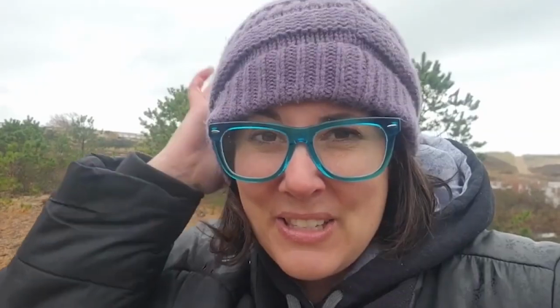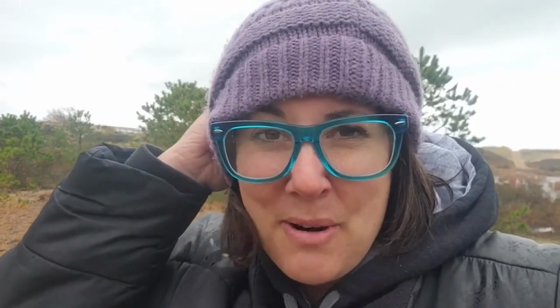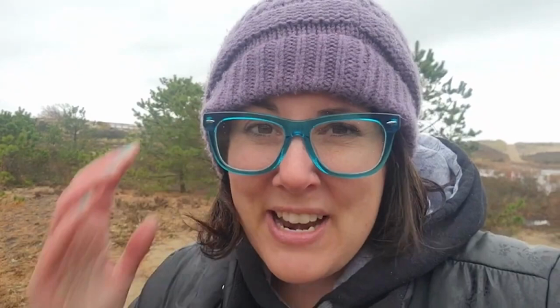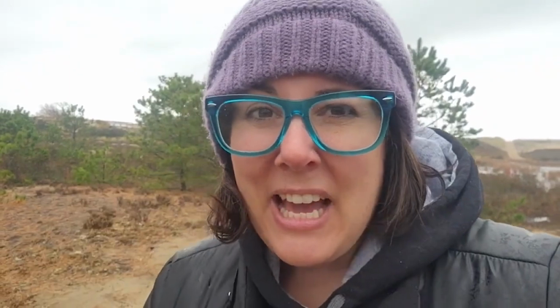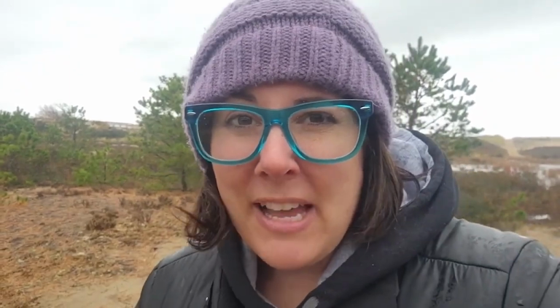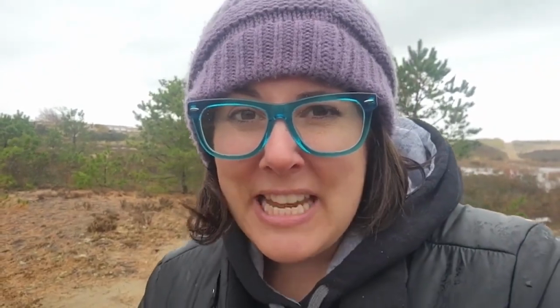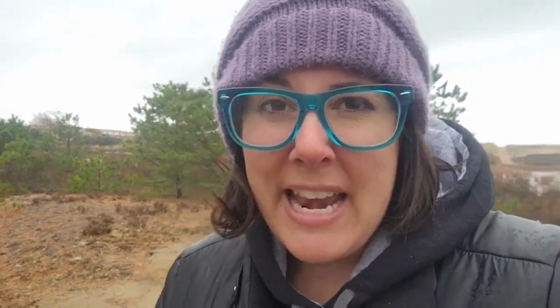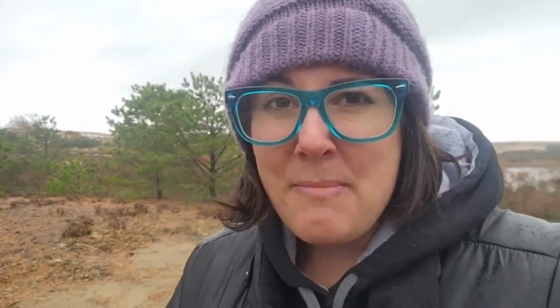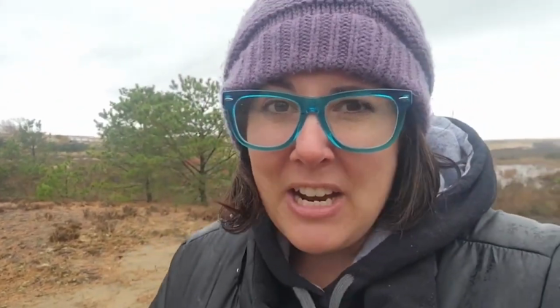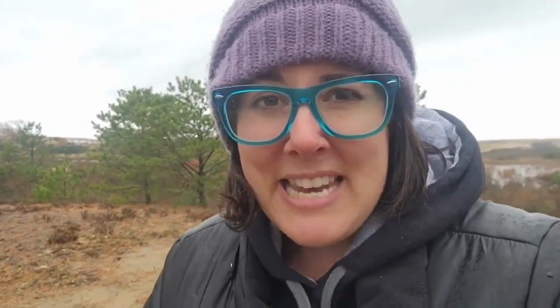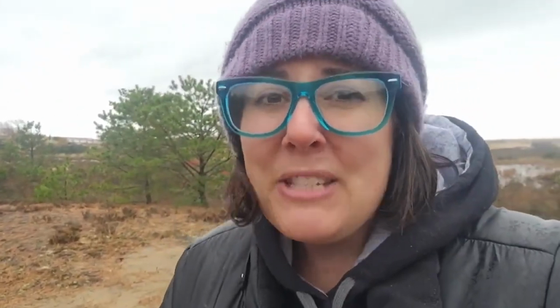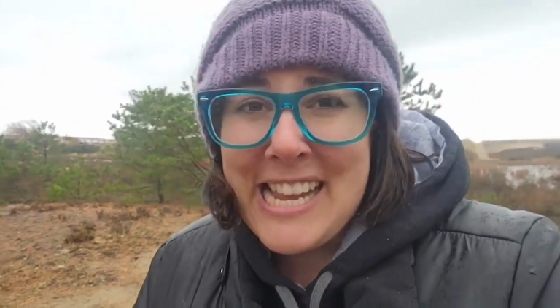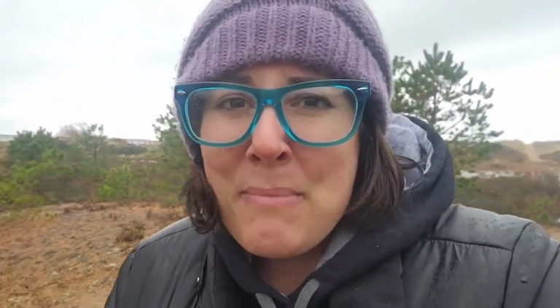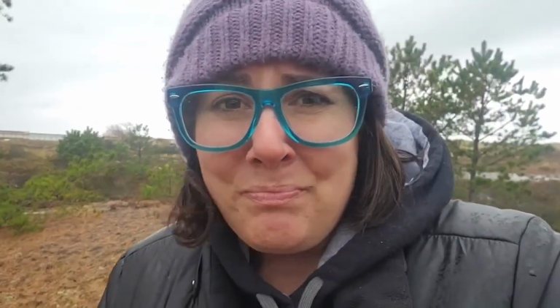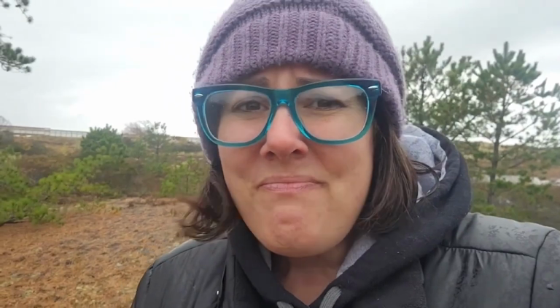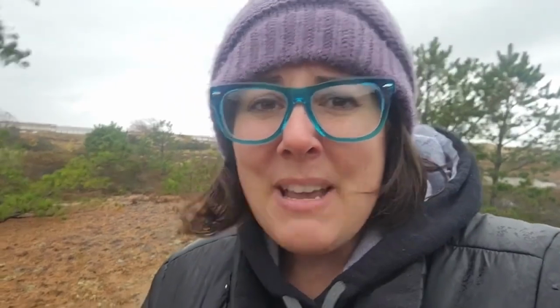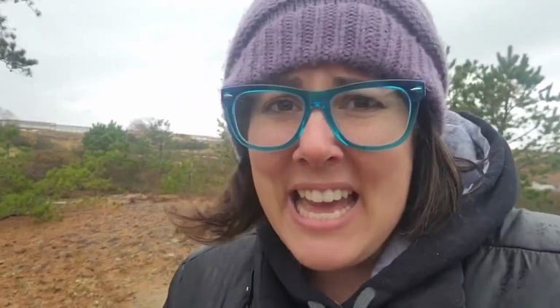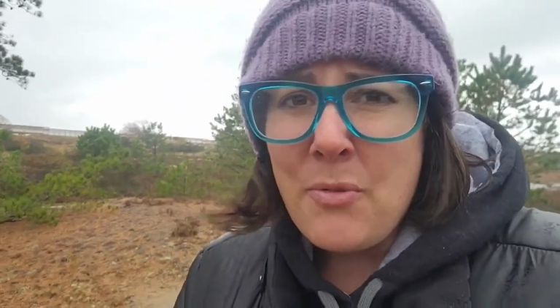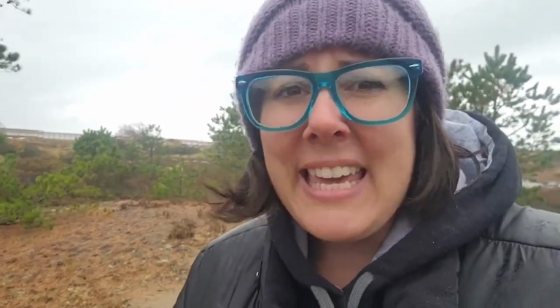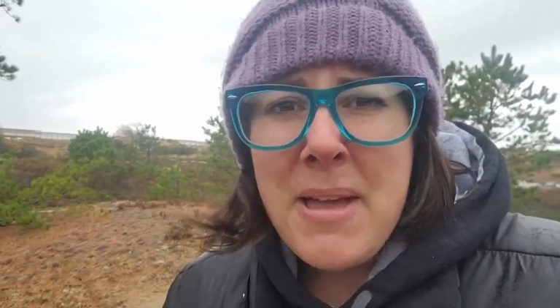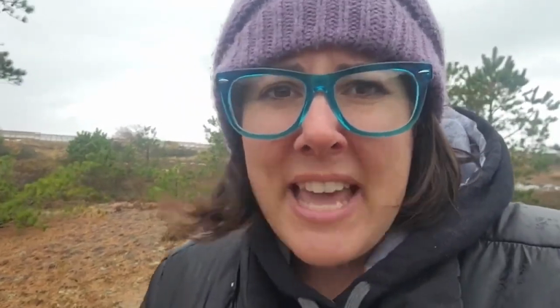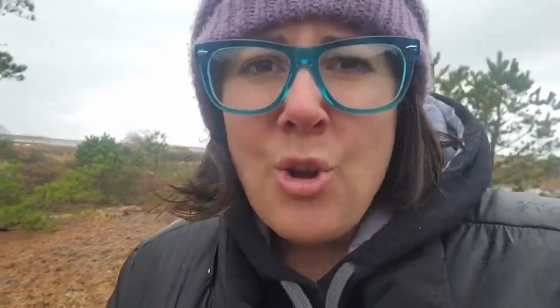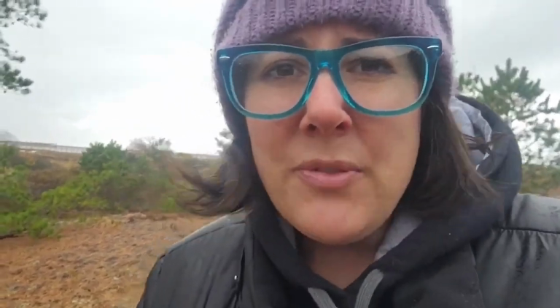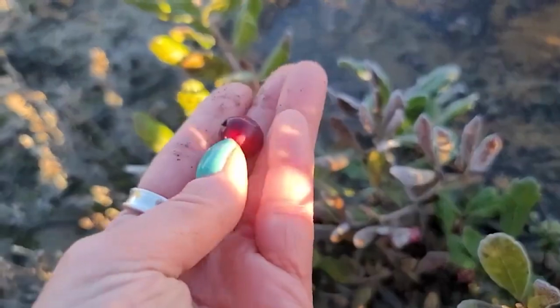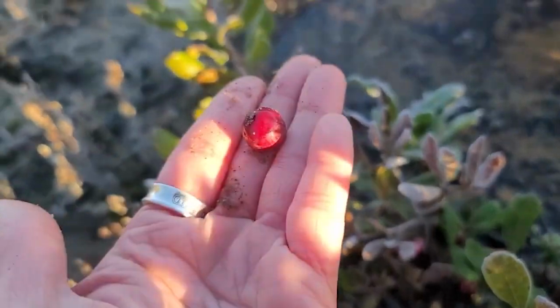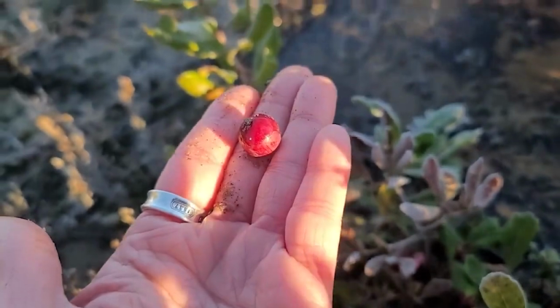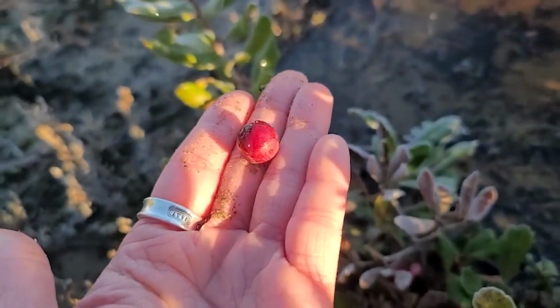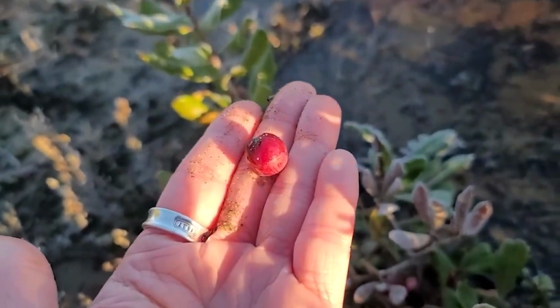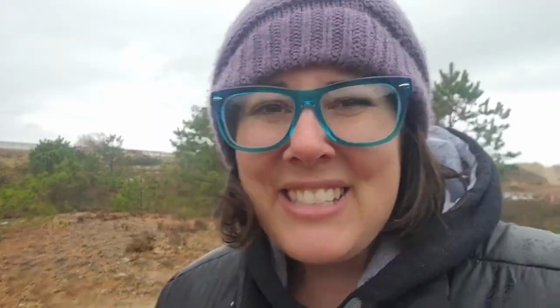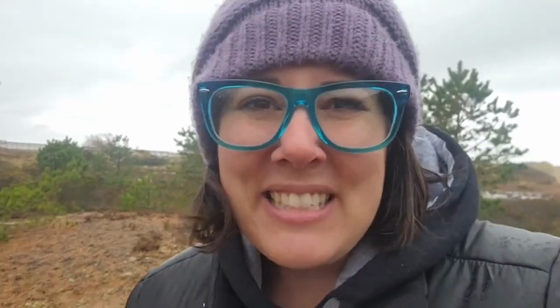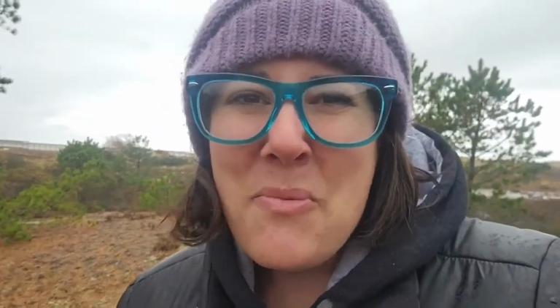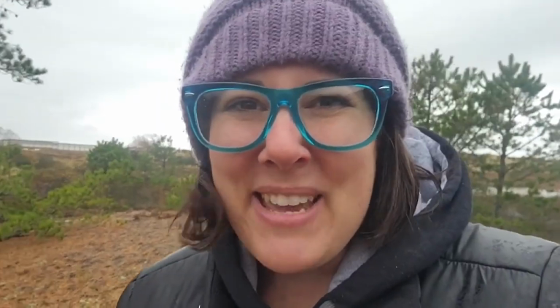A storm is starting to kick up — it's raining. I threw my jacket on because now it is freezing. I'm going to get out of here before it really kicks up, but thank you so much for taking time to learn about the cranberries on Plum Island. I'll see you next time we hit the beach.